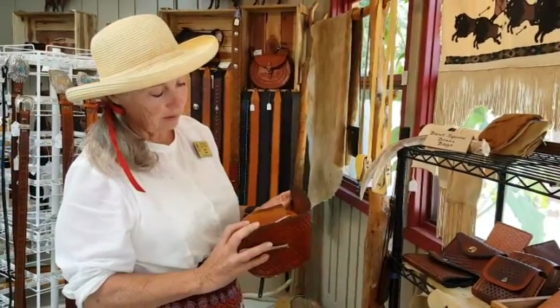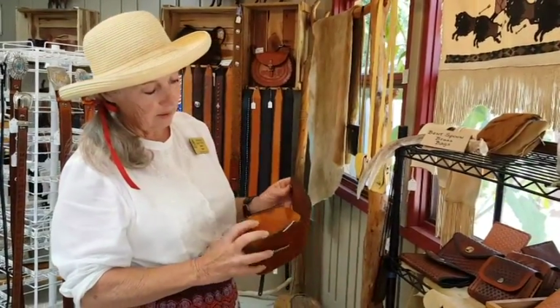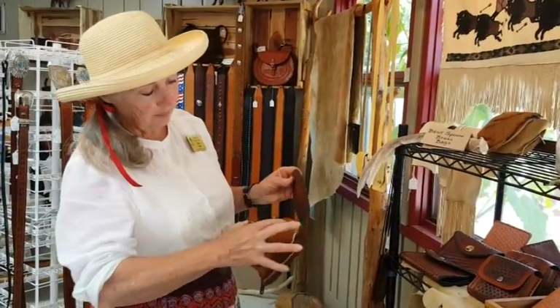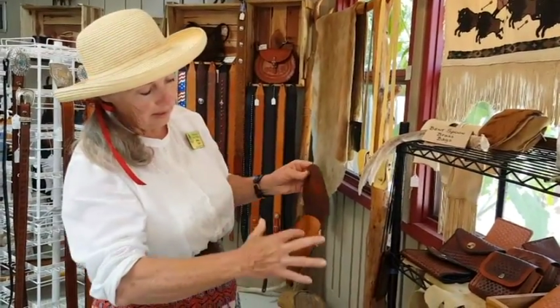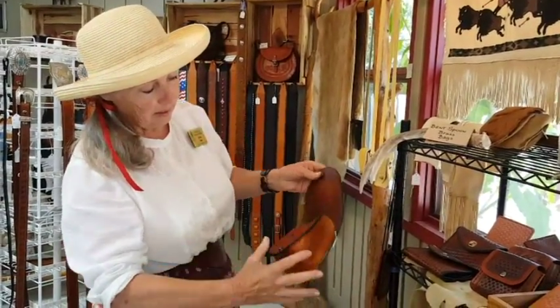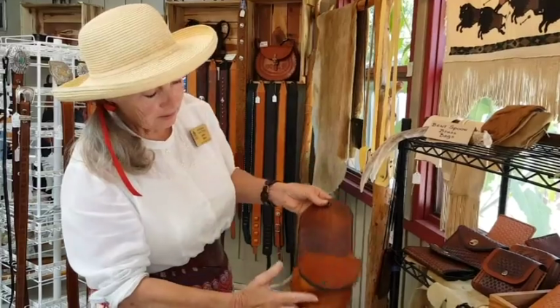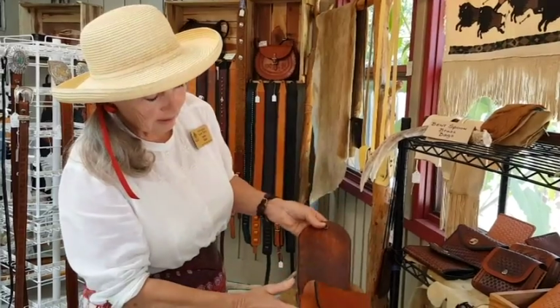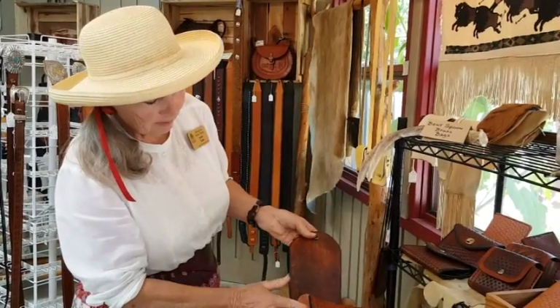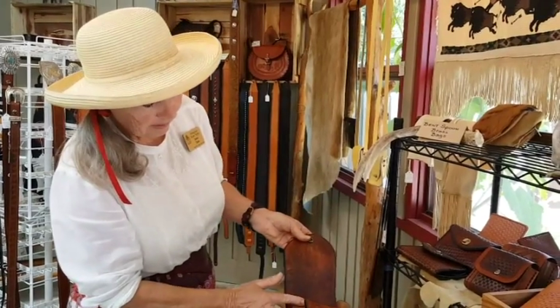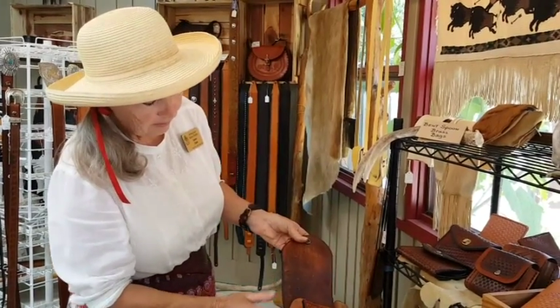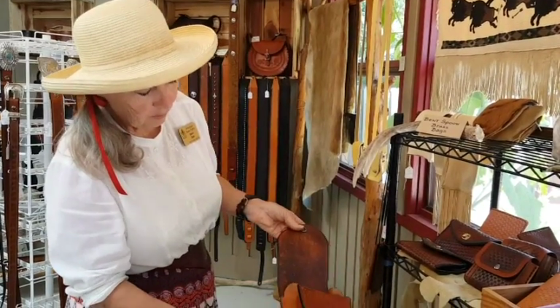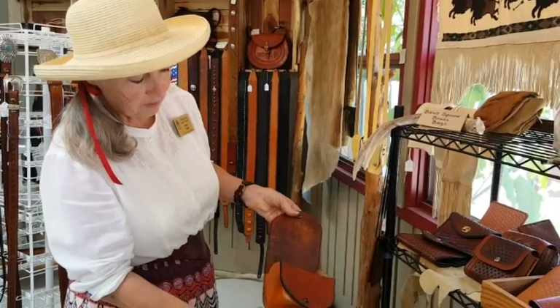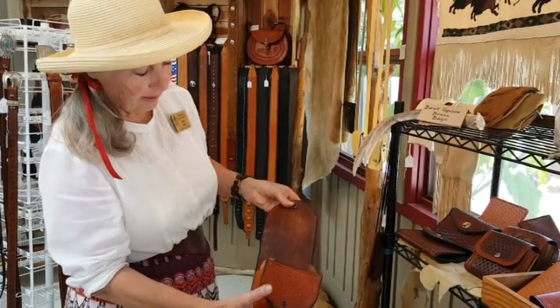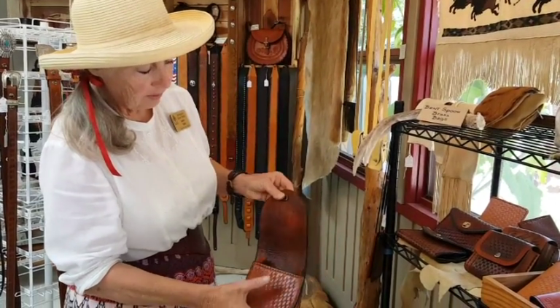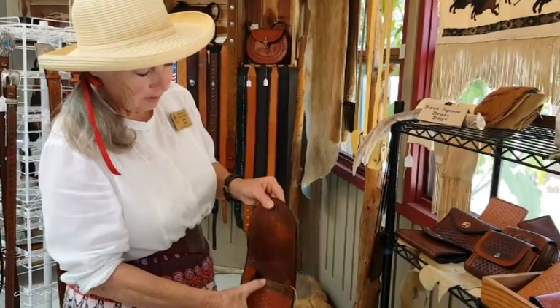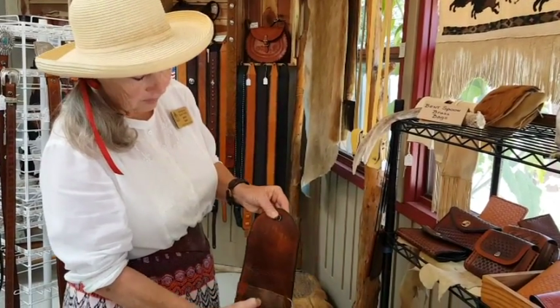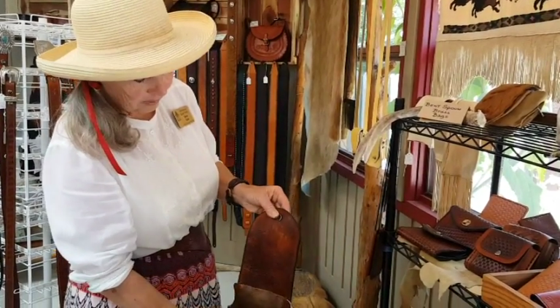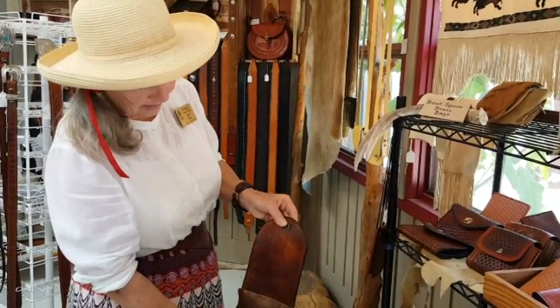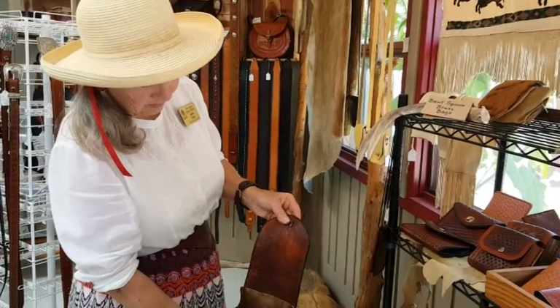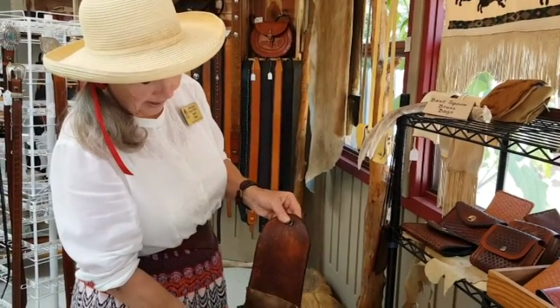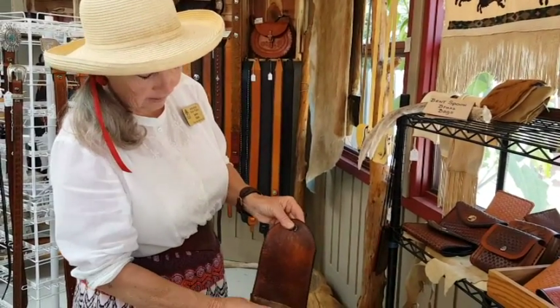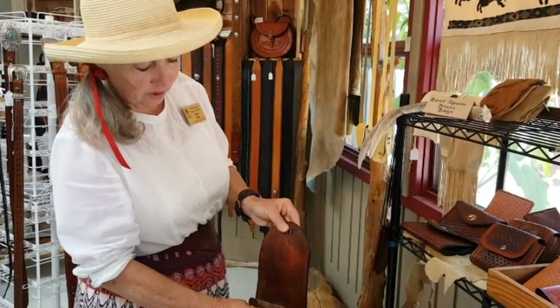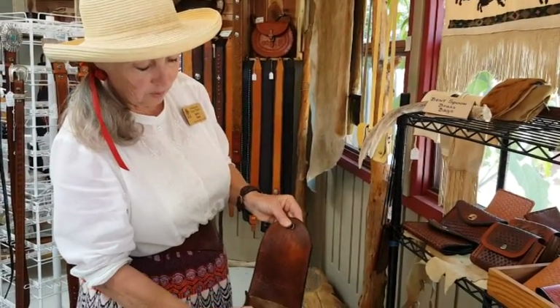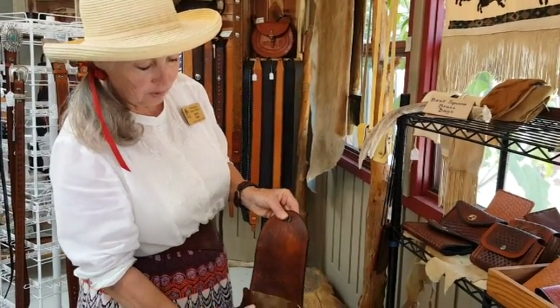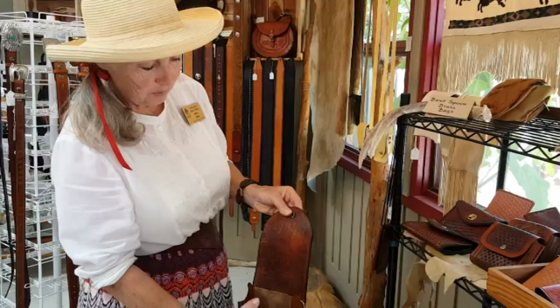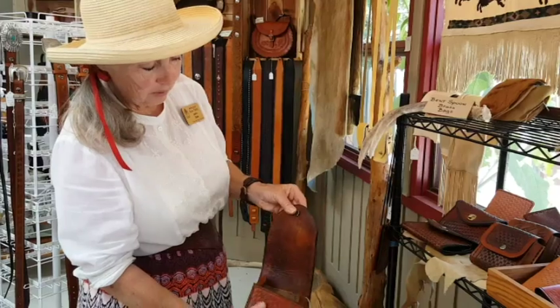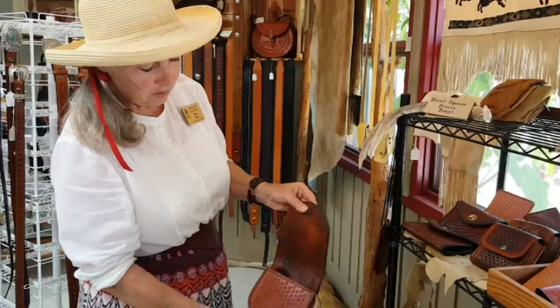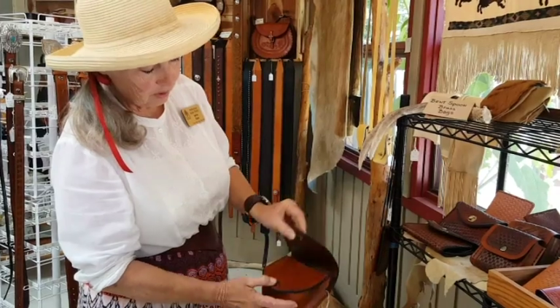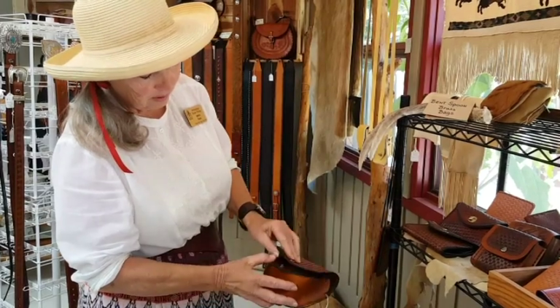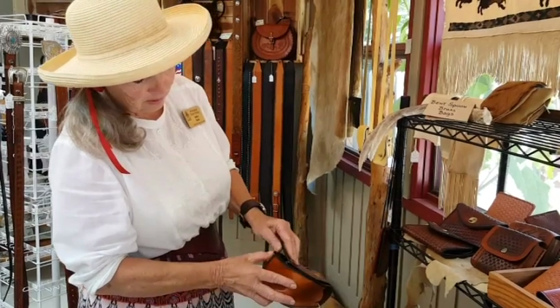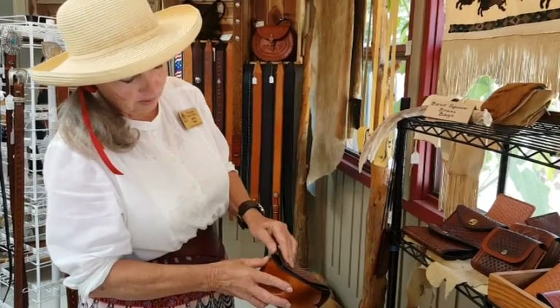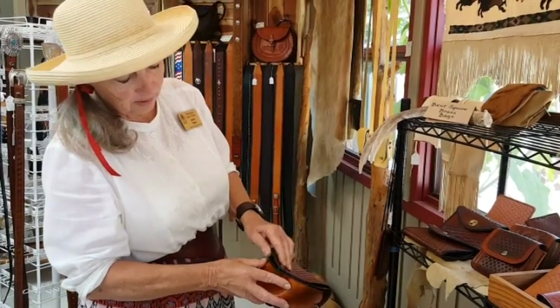Then I put a snap on it, made a gusset out of a thinner piece of leather, put a lining in the back to cover where the spoon is, and there you go.